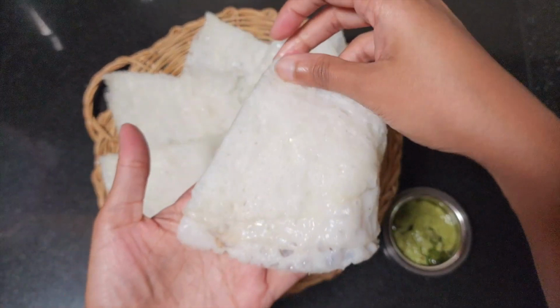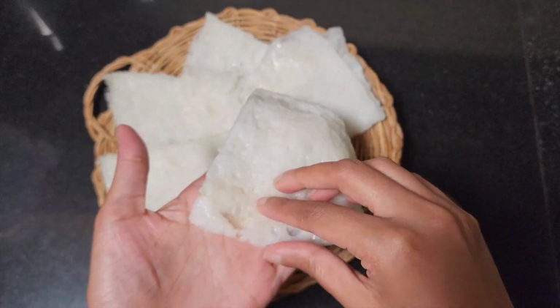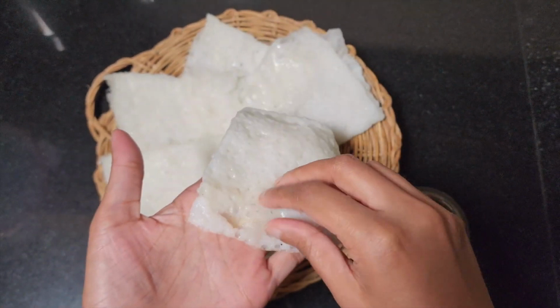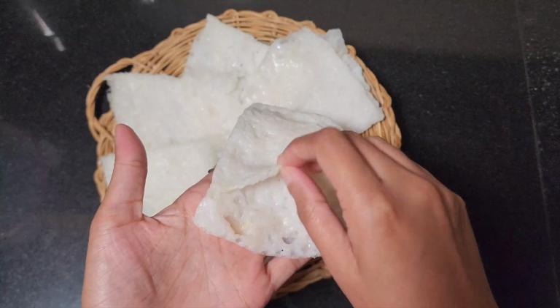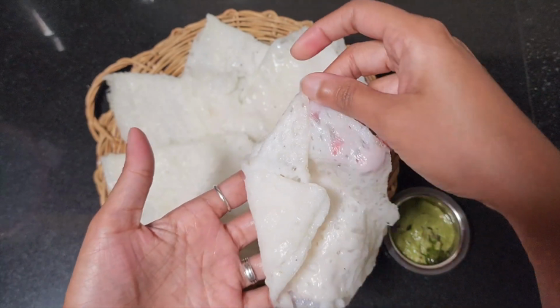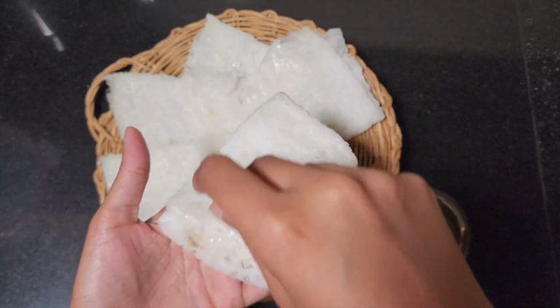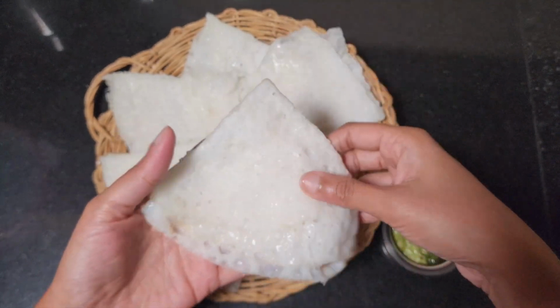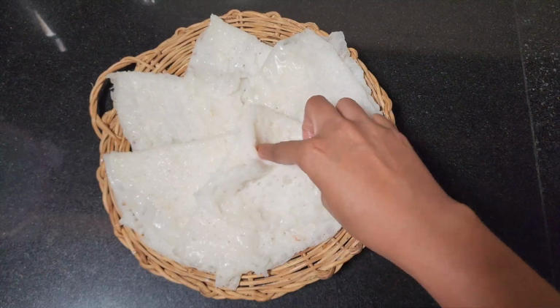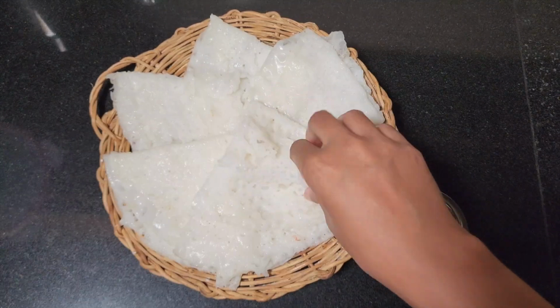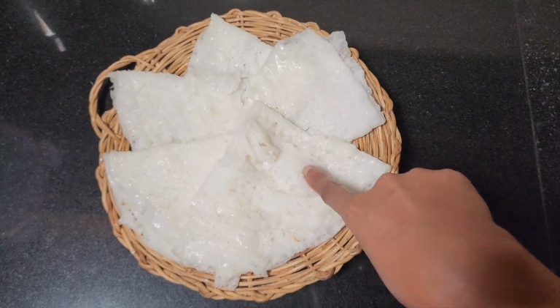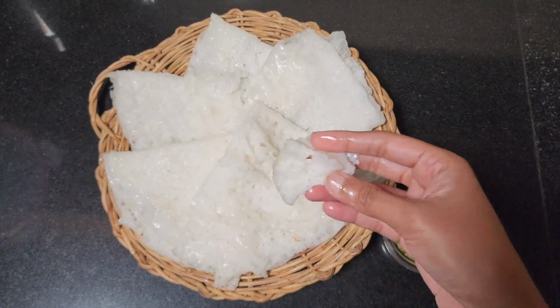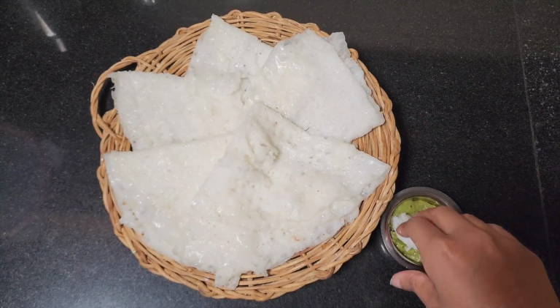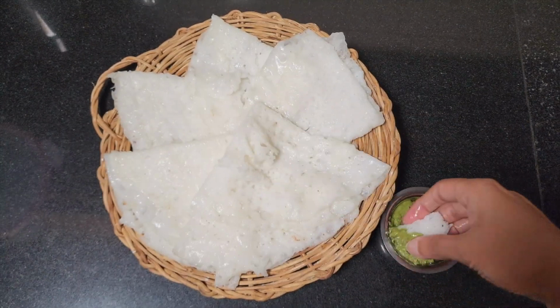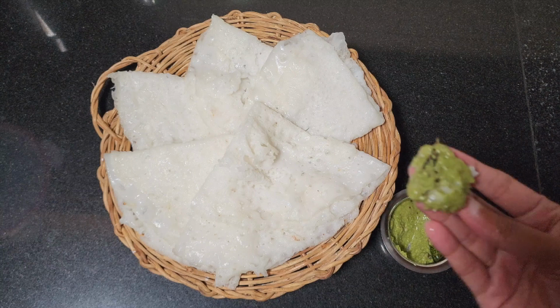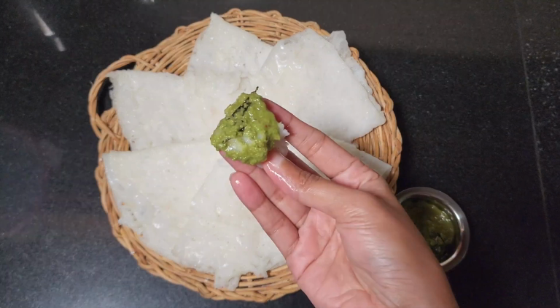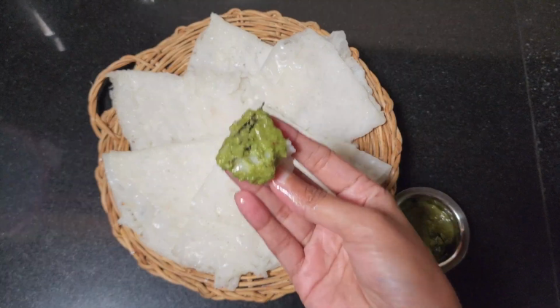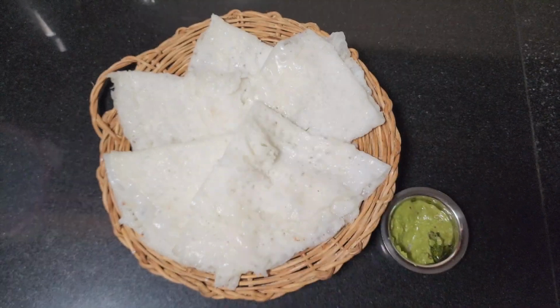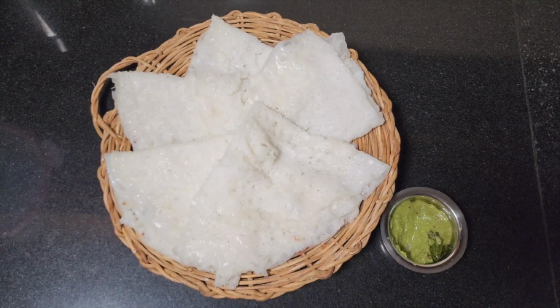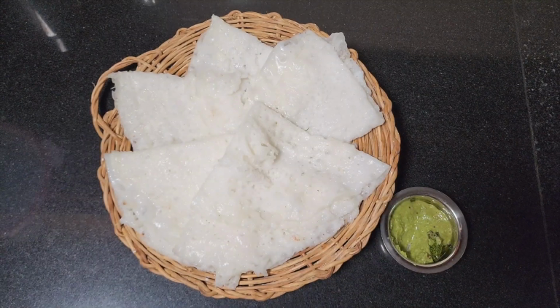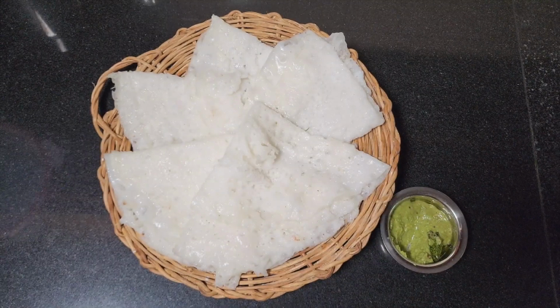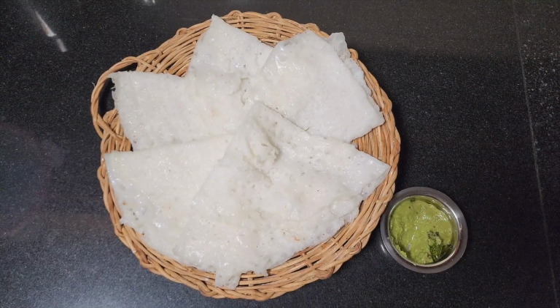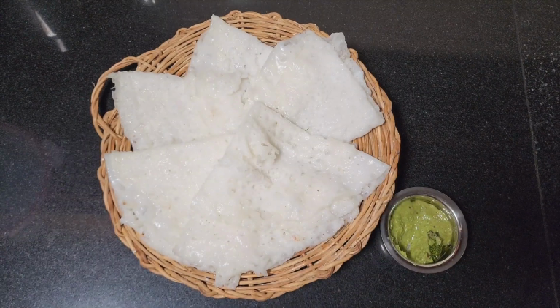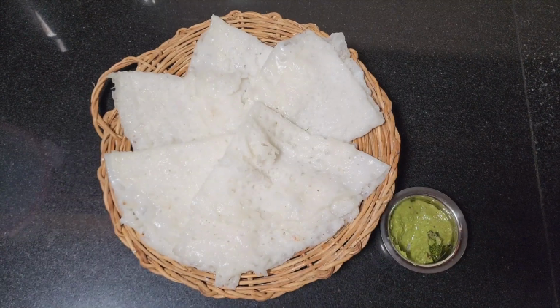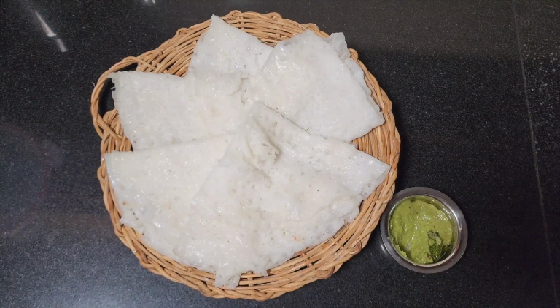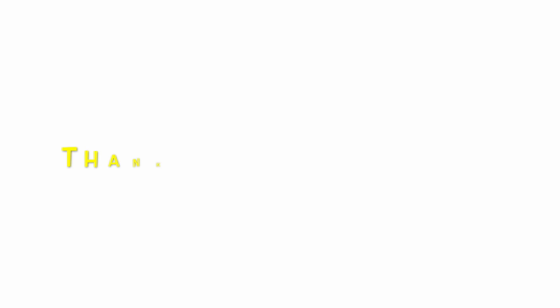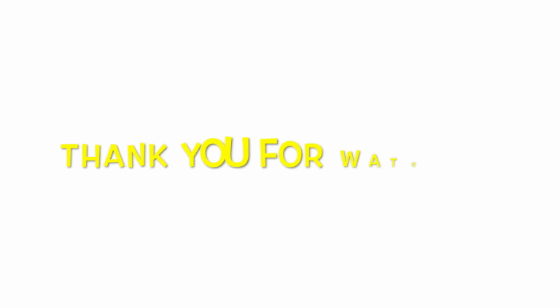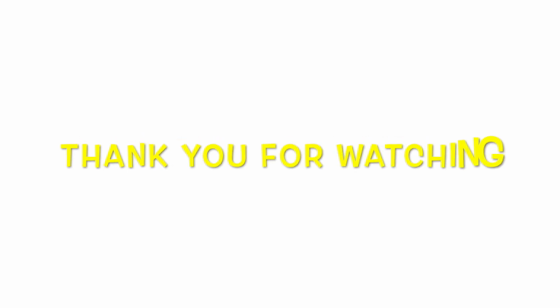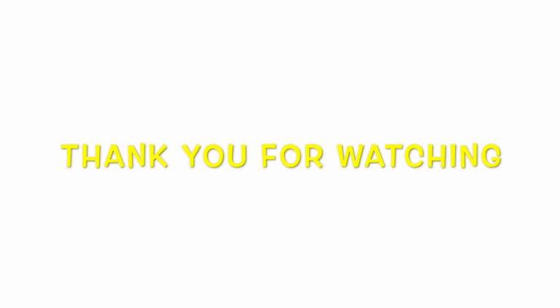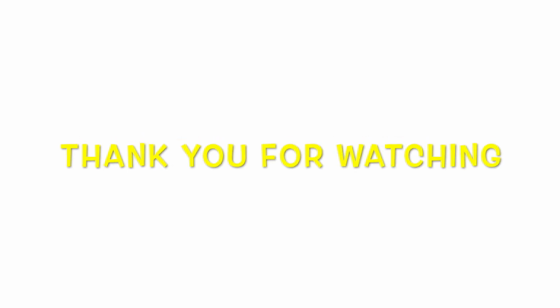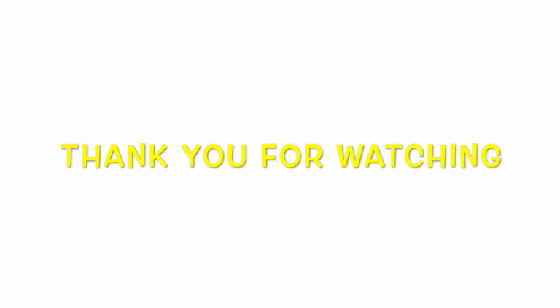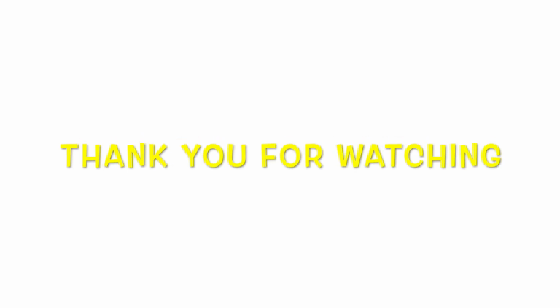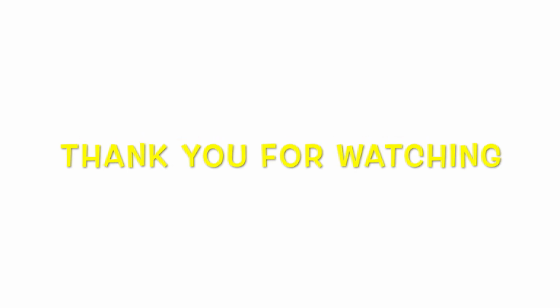Your light and soft Neer Dosas are ready. Enjoy them with some coconut chutney. Another popular combination is Neer Dosa served with Mangalorean chicken curry. Thank you for watching. We will be back with more traditional Indian recipes.